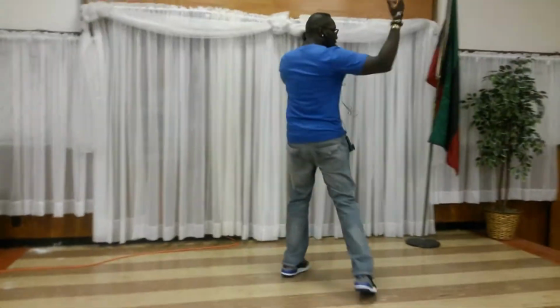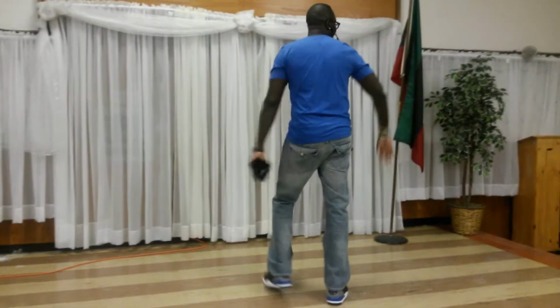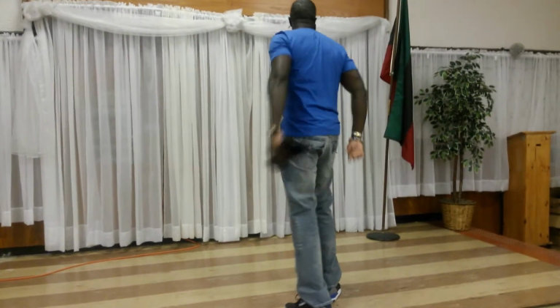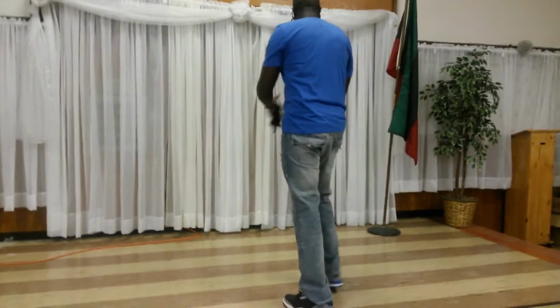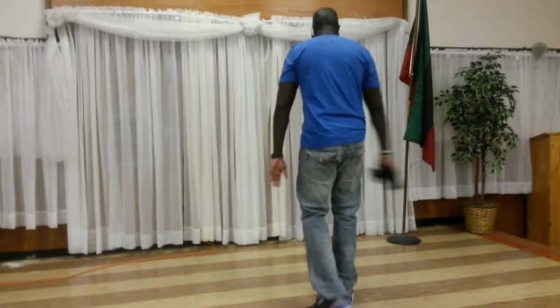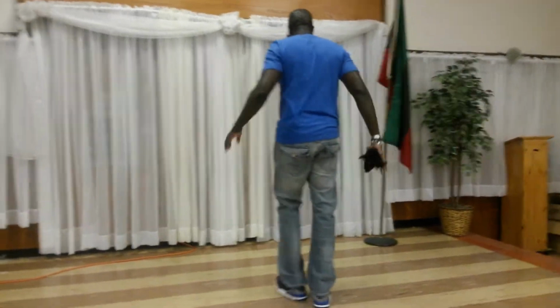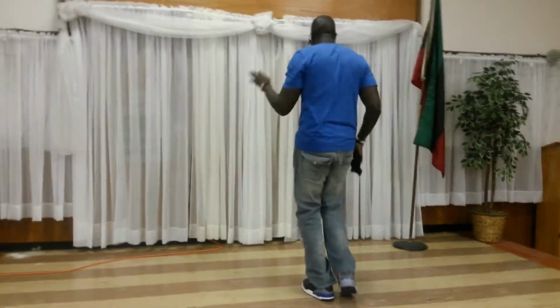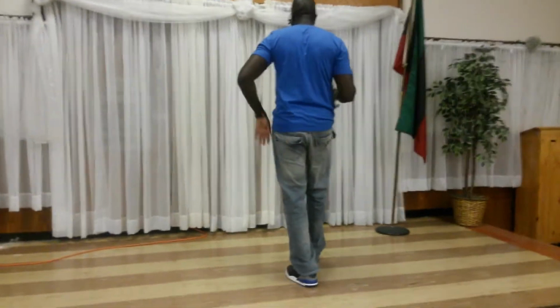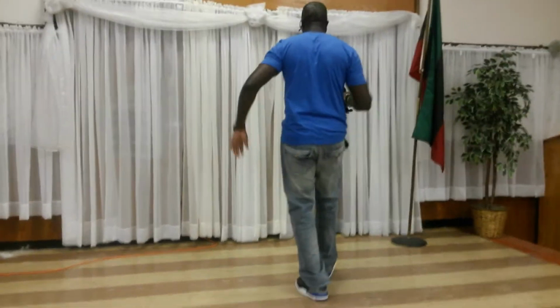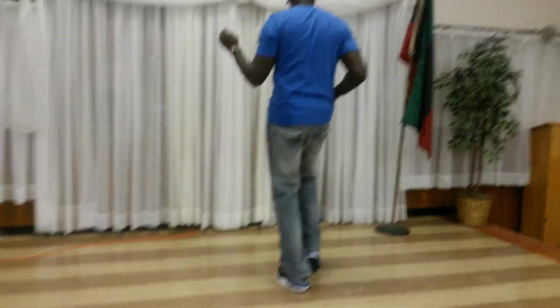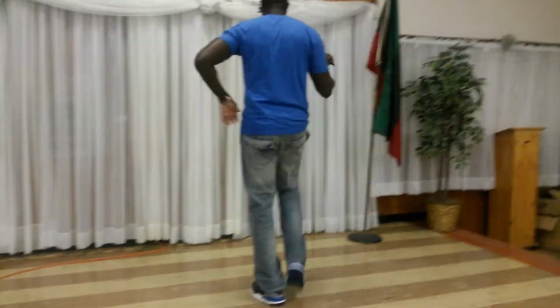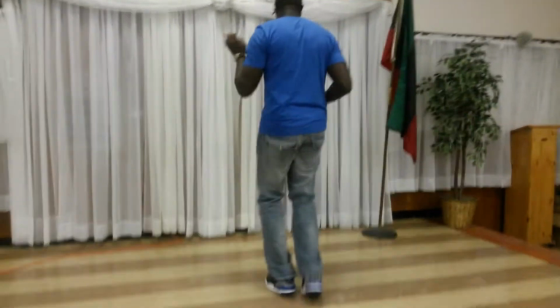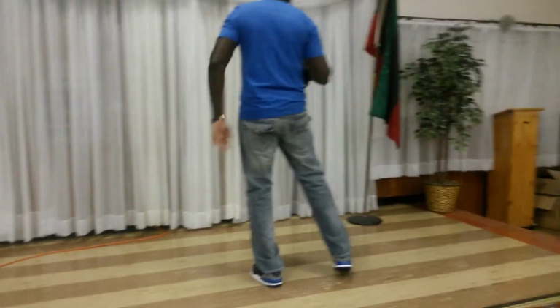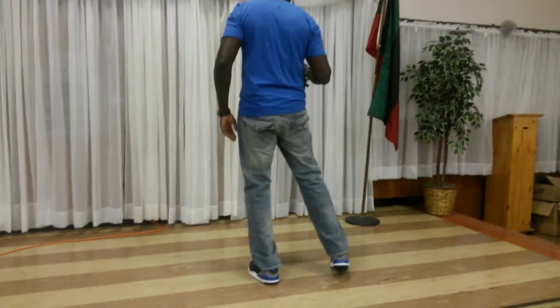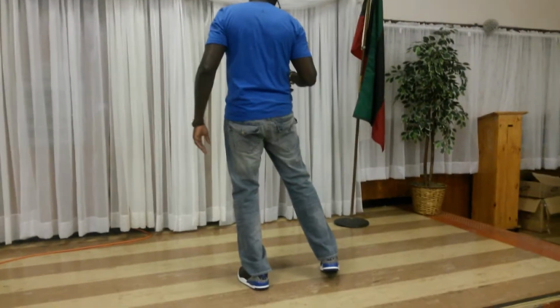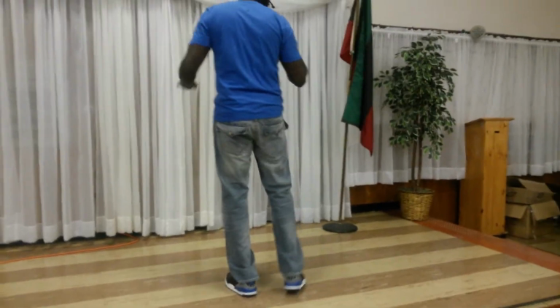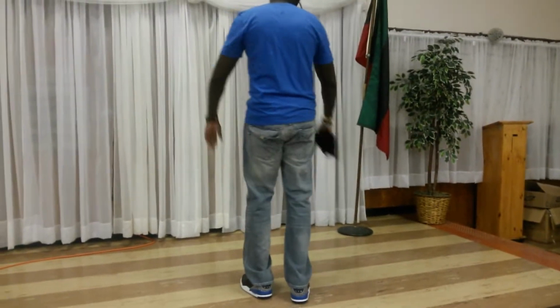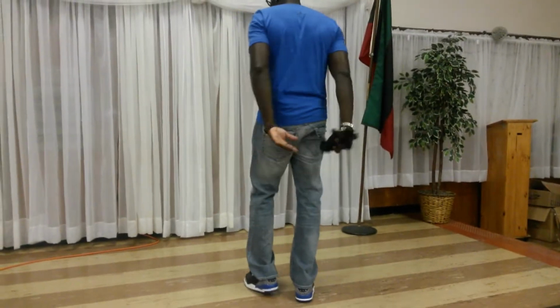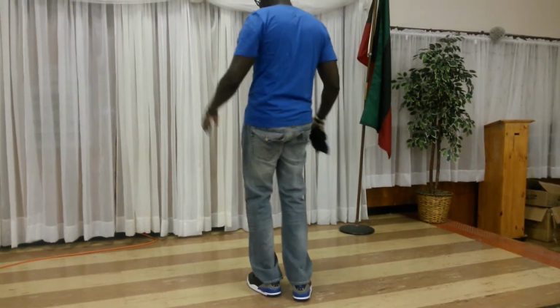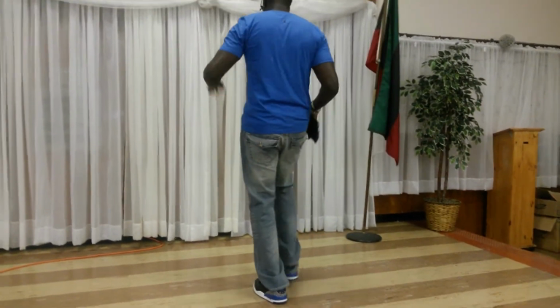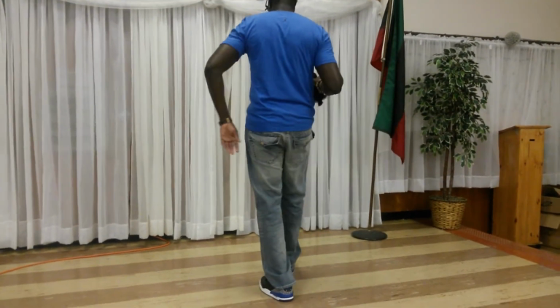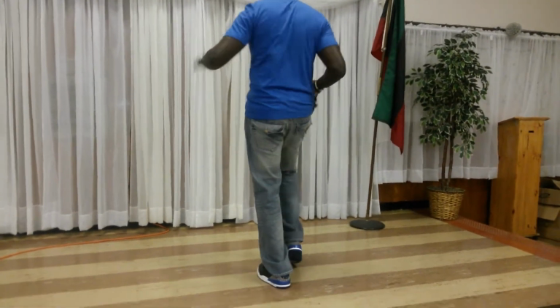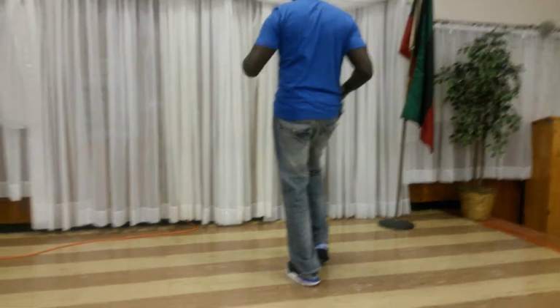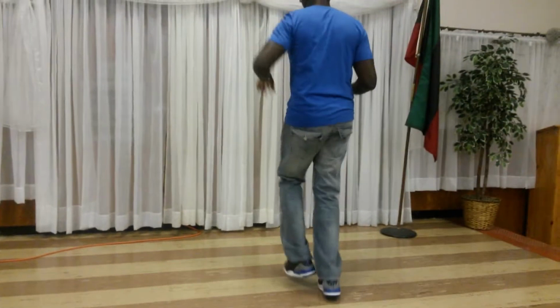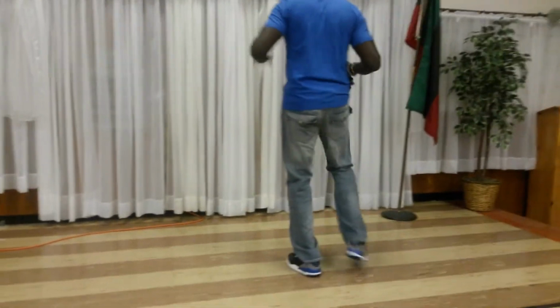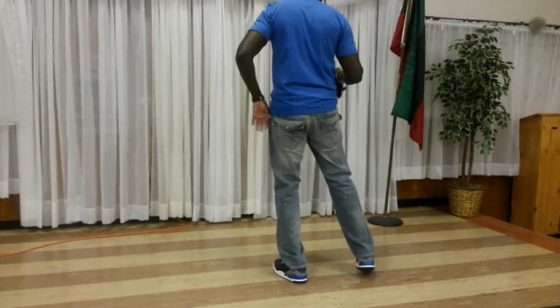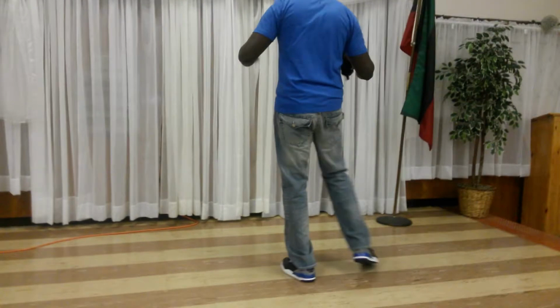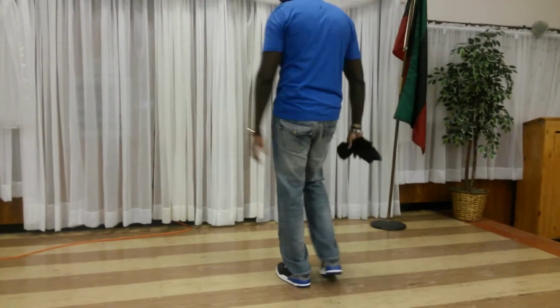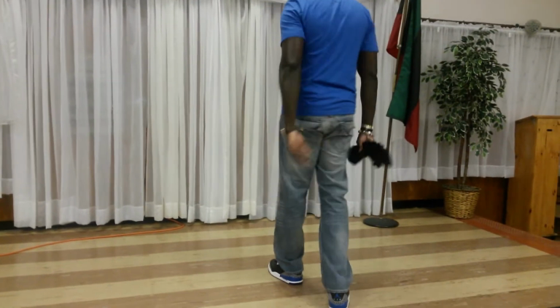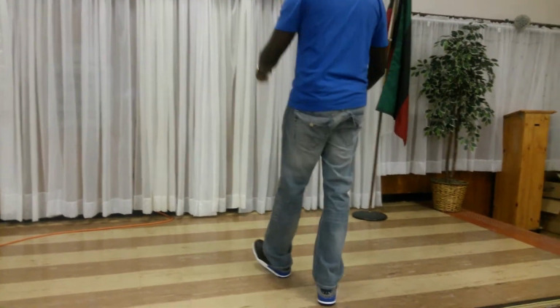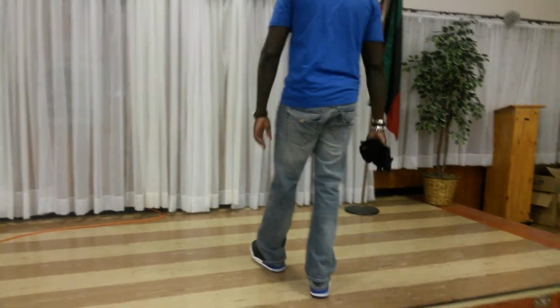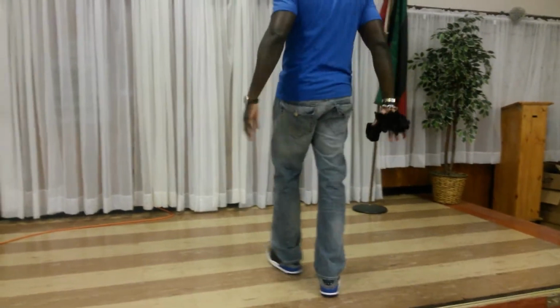First part we're going to do is heel, toe. One, two, out. Let me show it to you. Heel, toe. Right, left, out. Five, six, seven, eight.